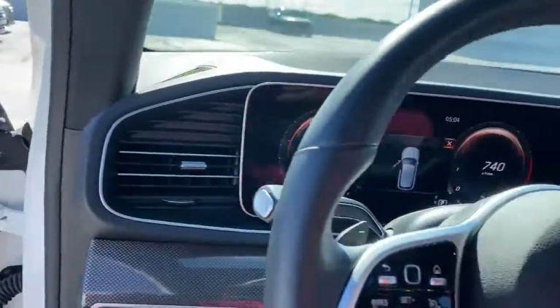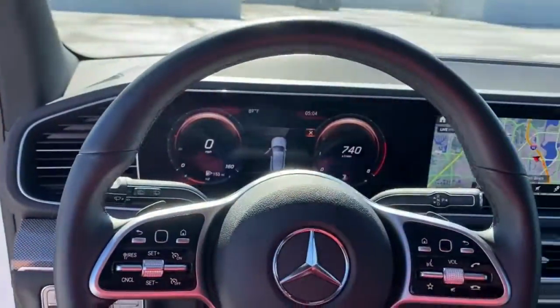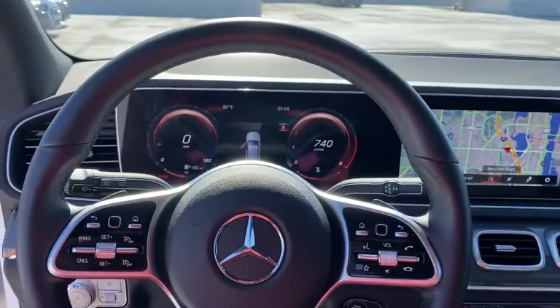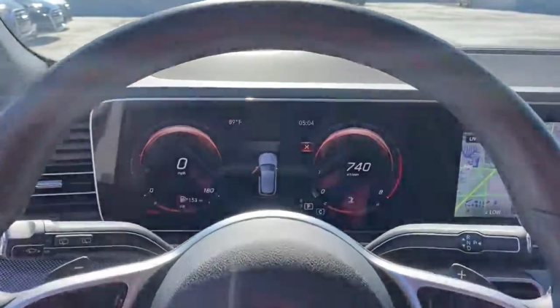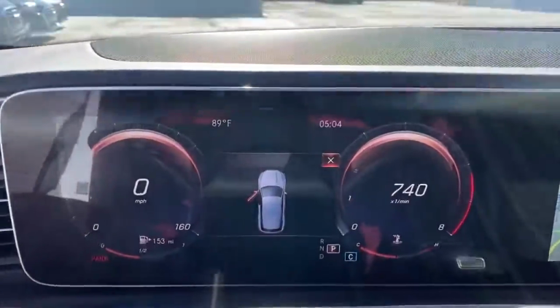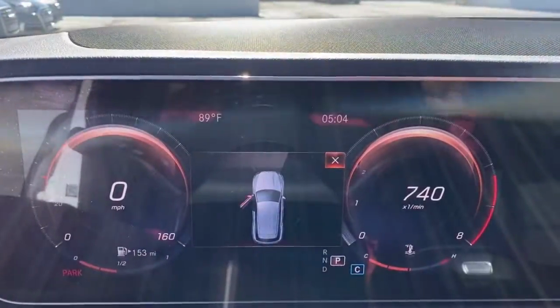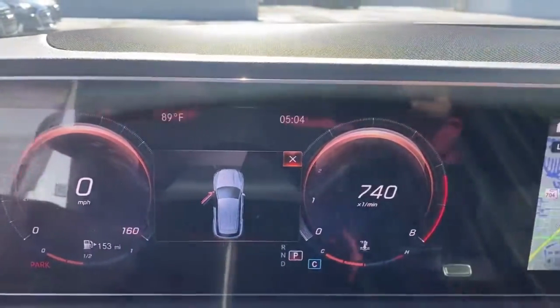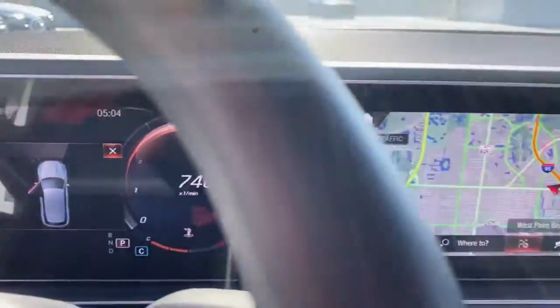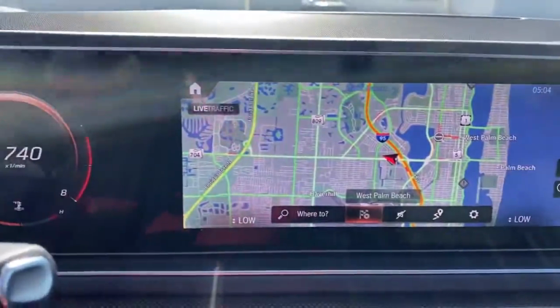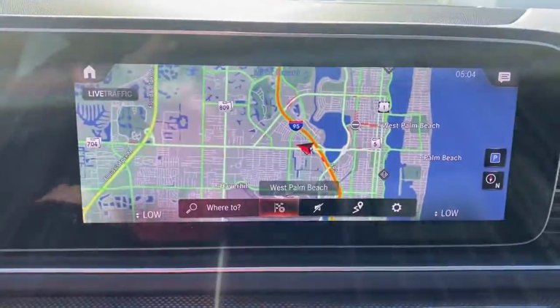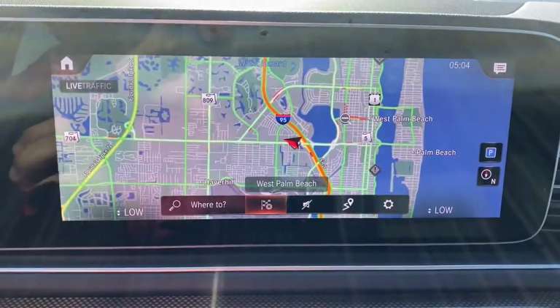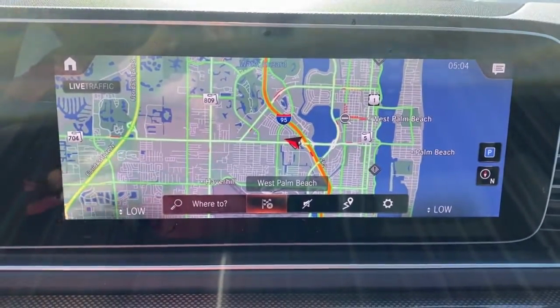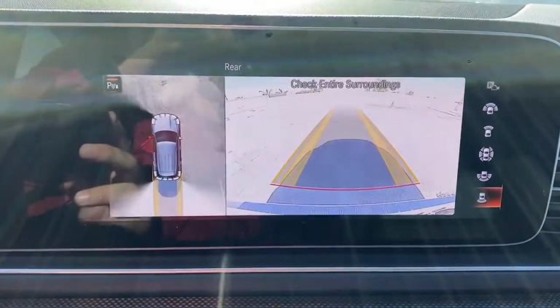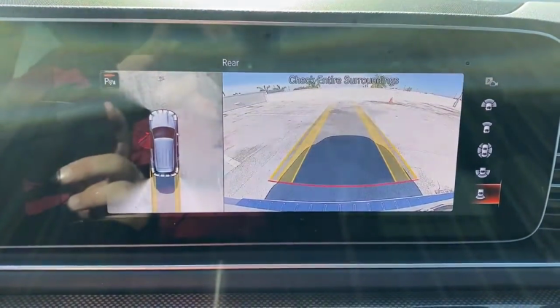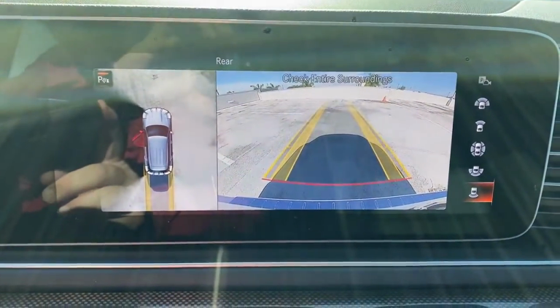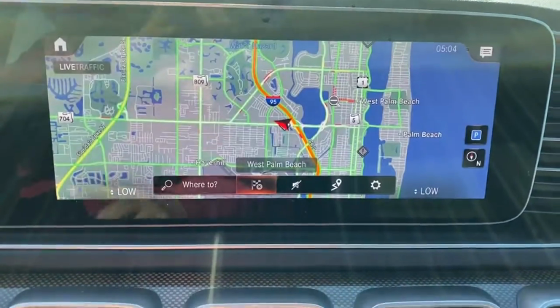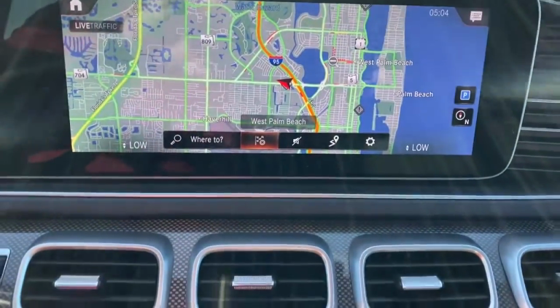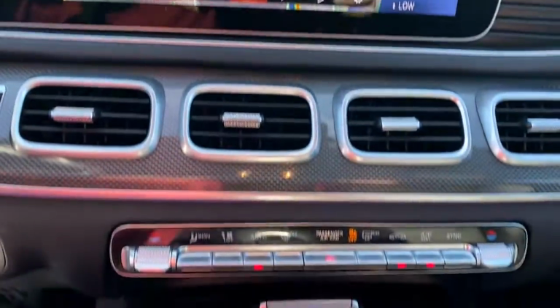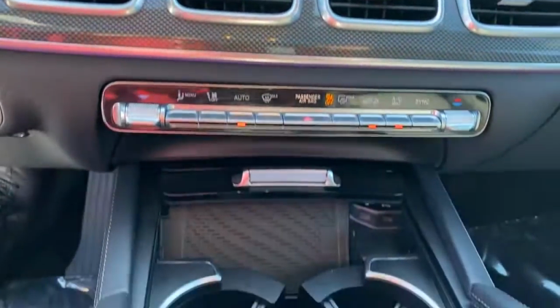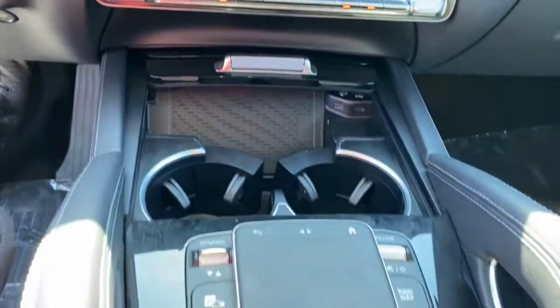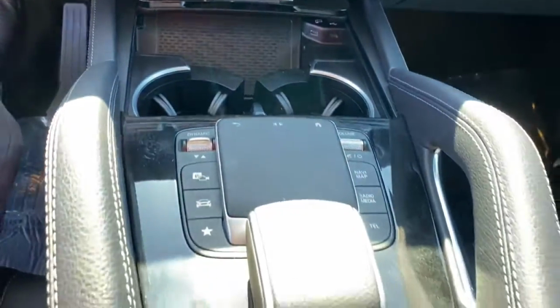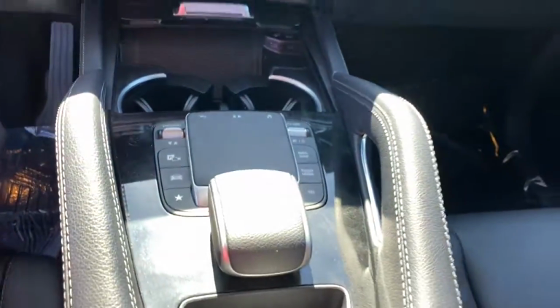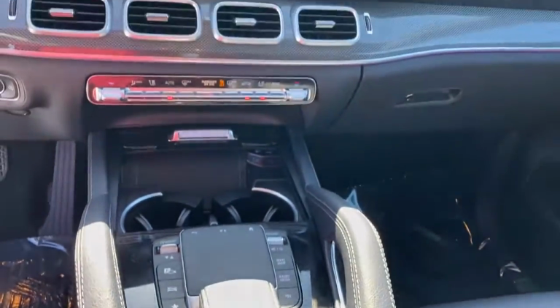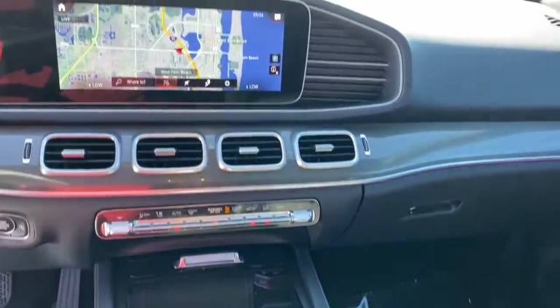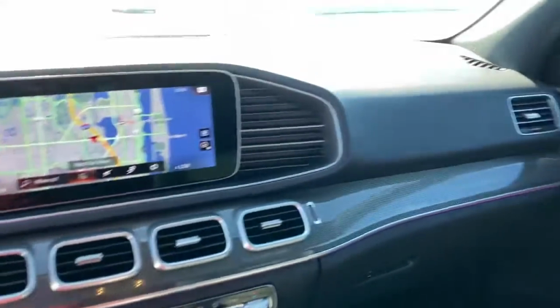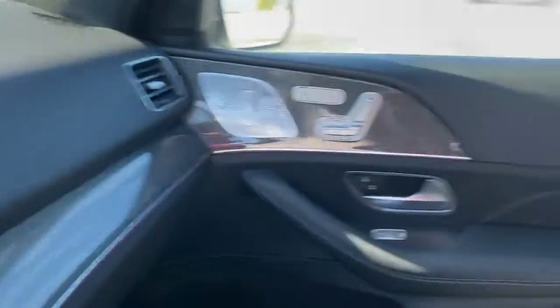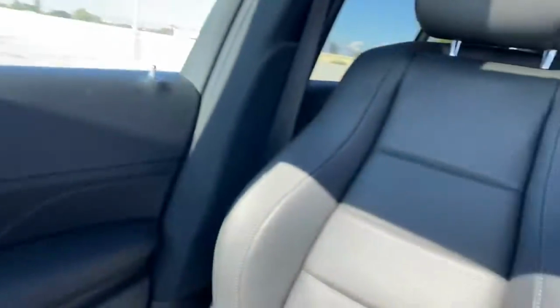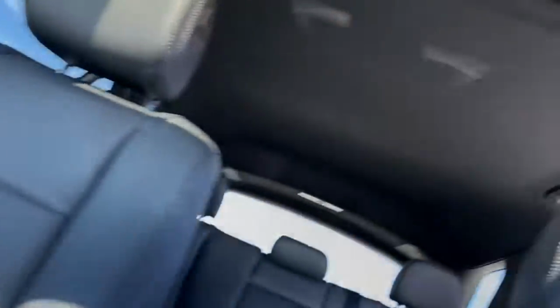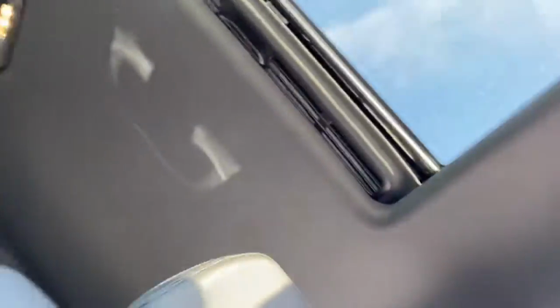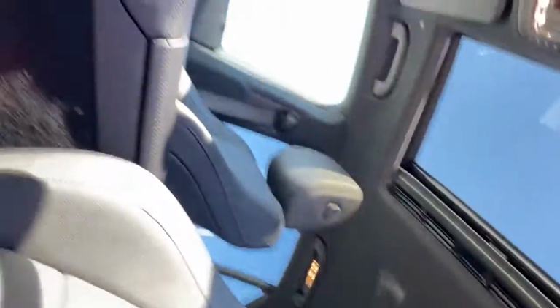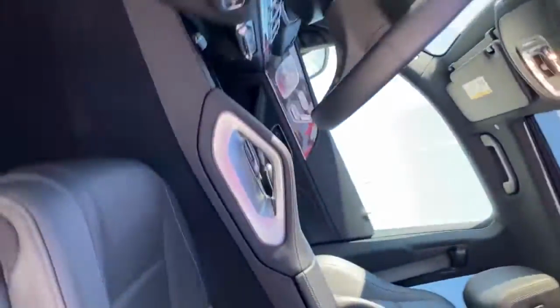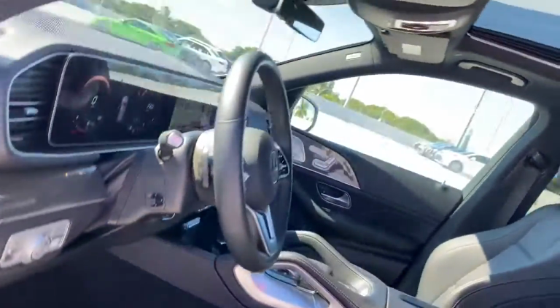The following are some of this vehicle's highlighted options: navigation system, sun/moonroof, keyless entry, power liftgate, power passenger seat, fog lamps, electronic stability control, aluminum wheels, dual-zone AC, and power driver seat.